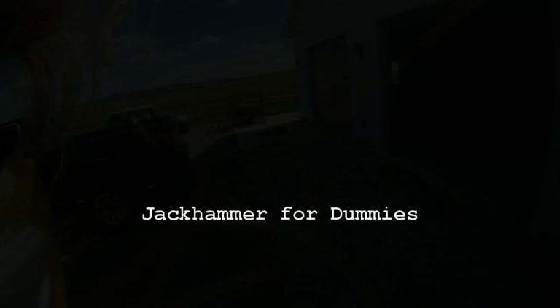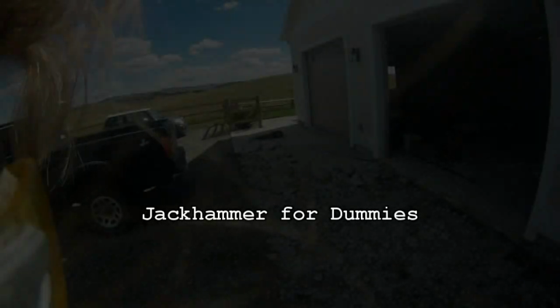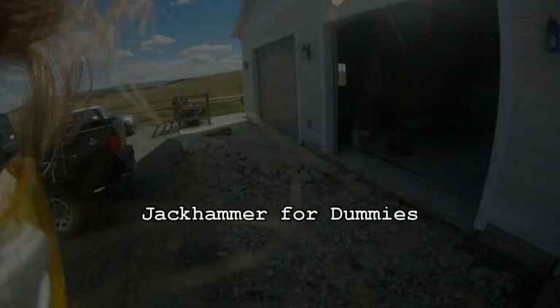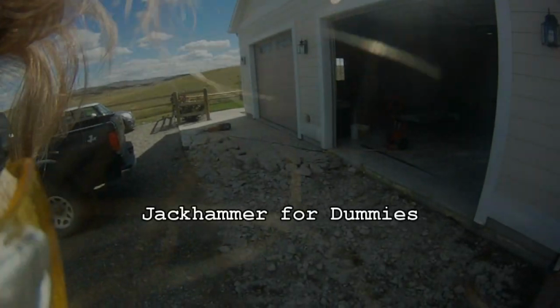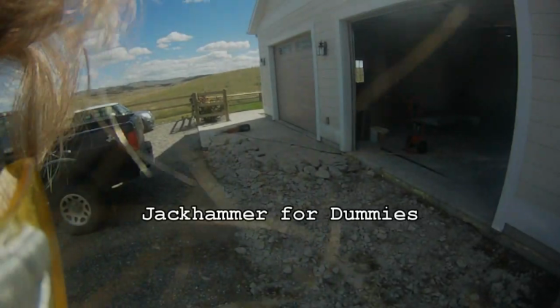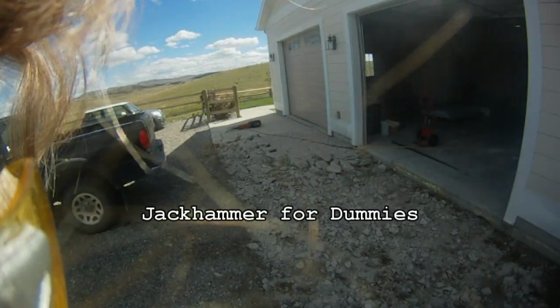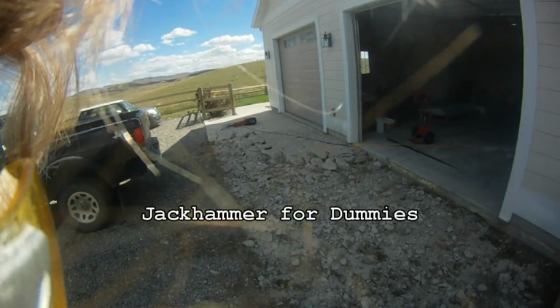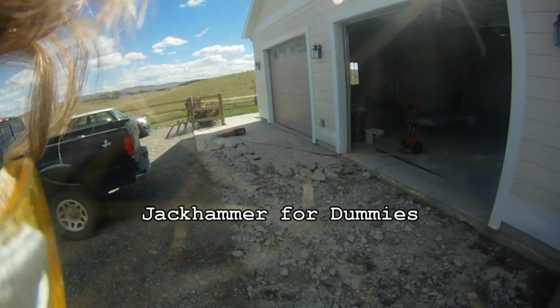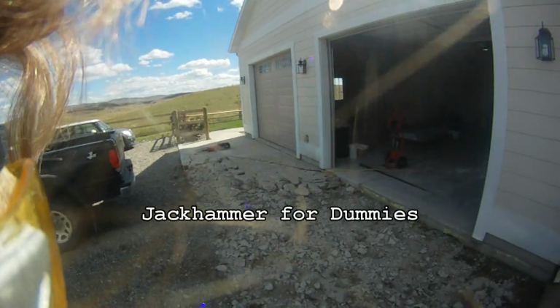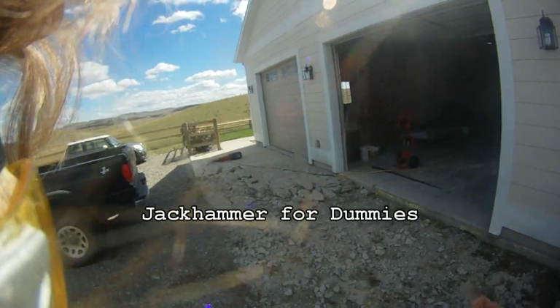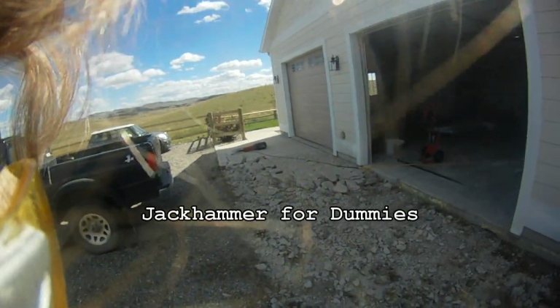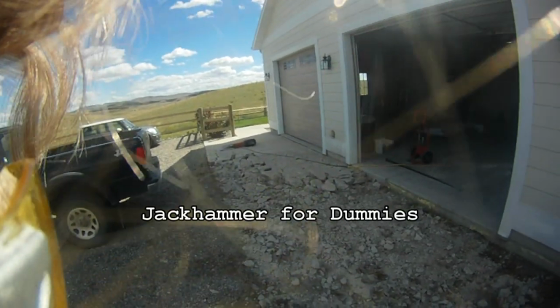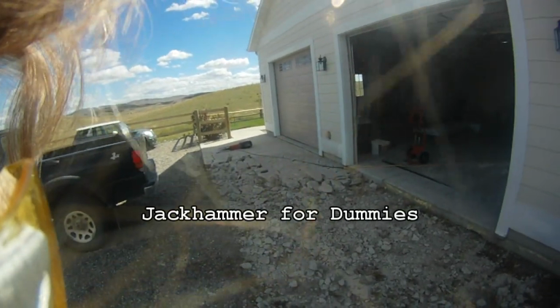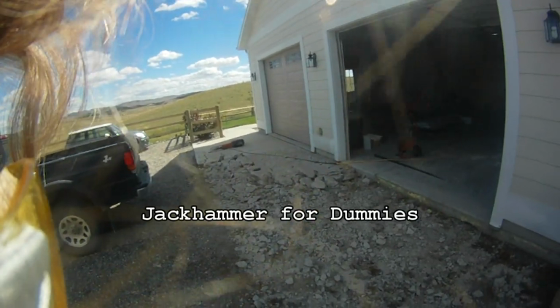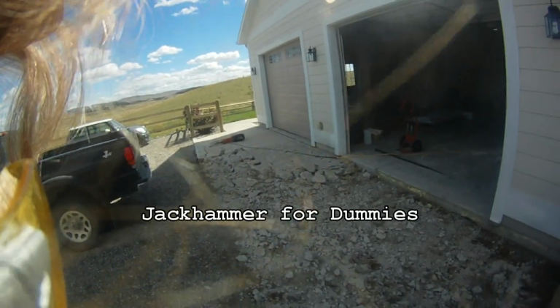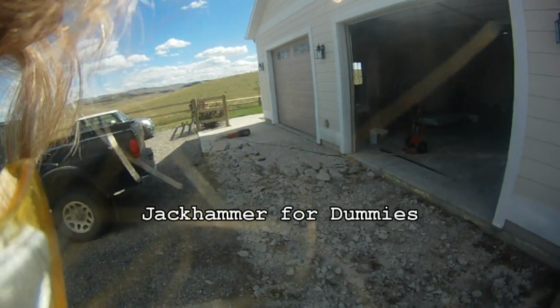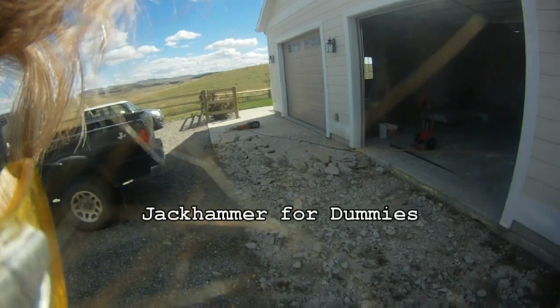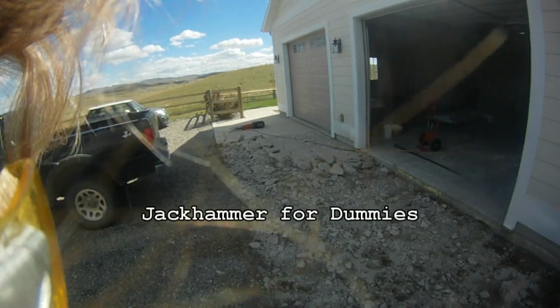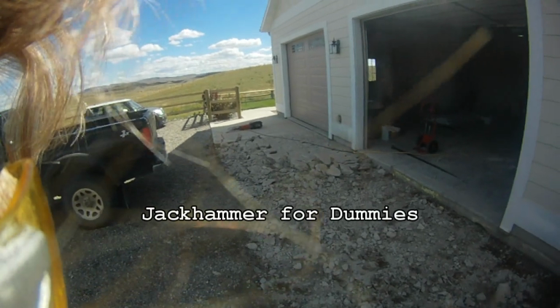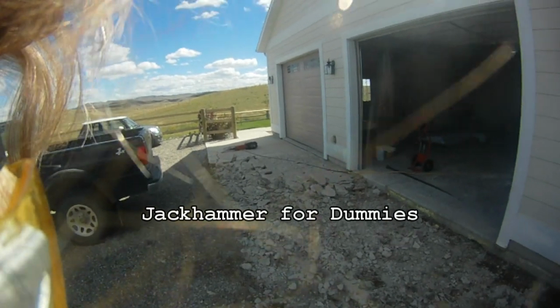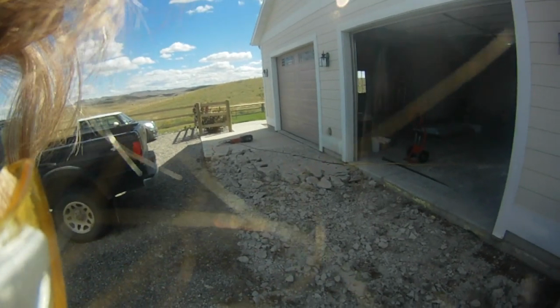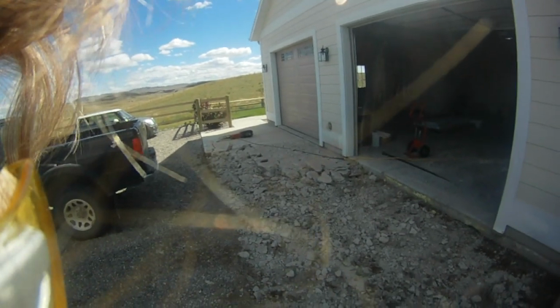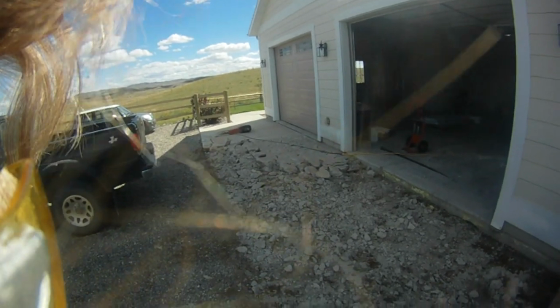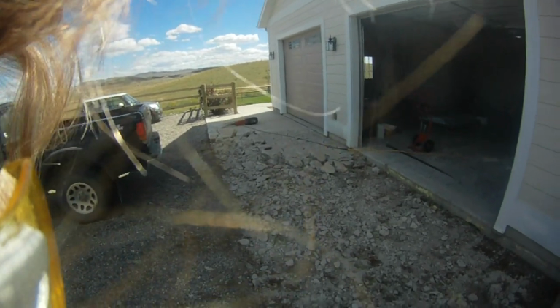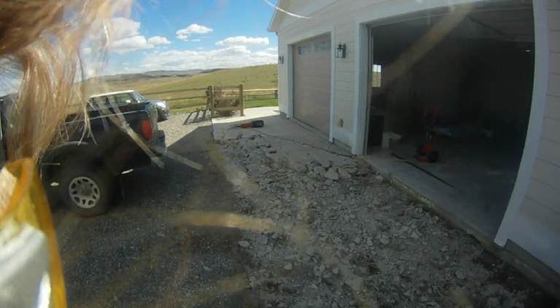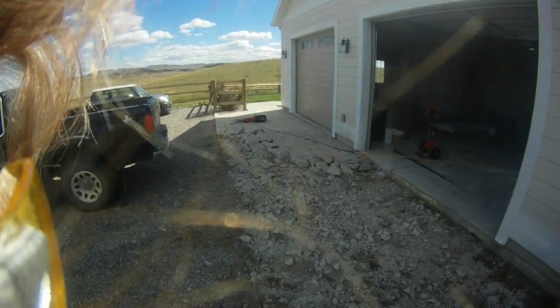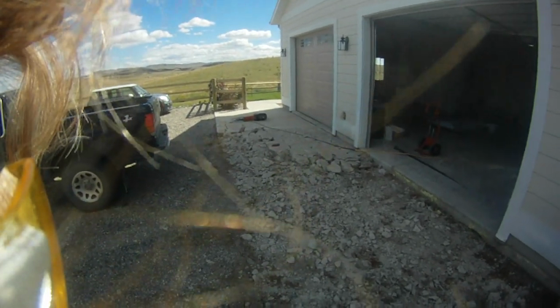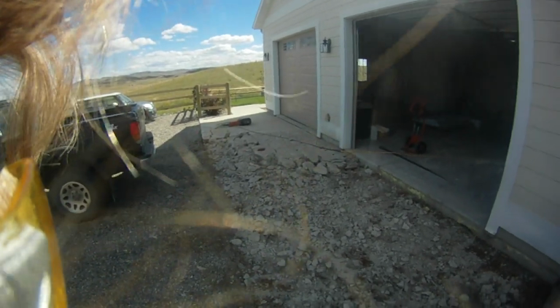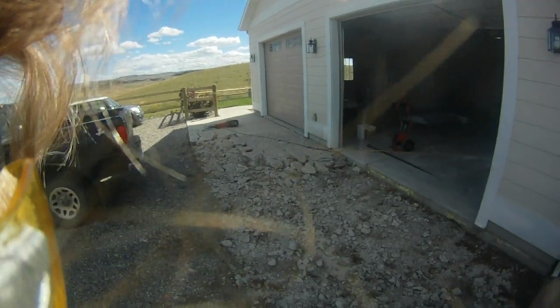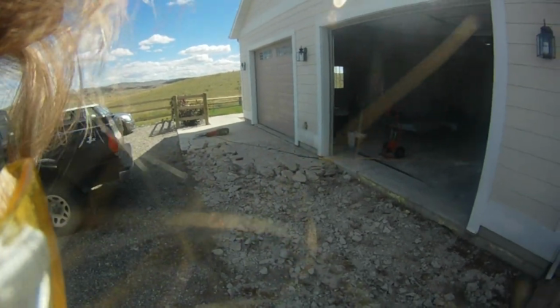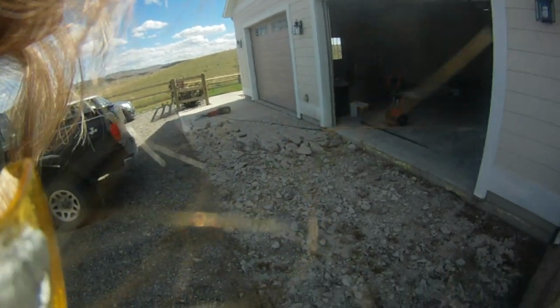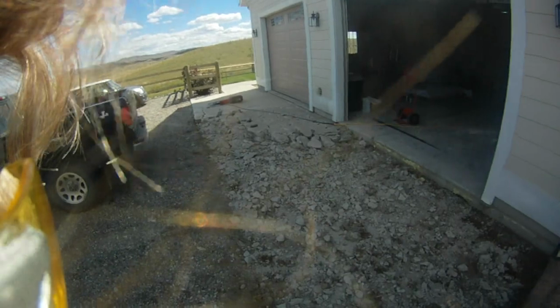I want to show you how to use a jackhammer. Now I'm 5 foot tall, I weigh 135 pounds, I'm 60 years old, and I've never used a jackhammer until two days ago.